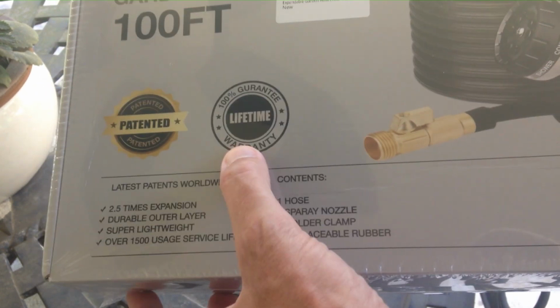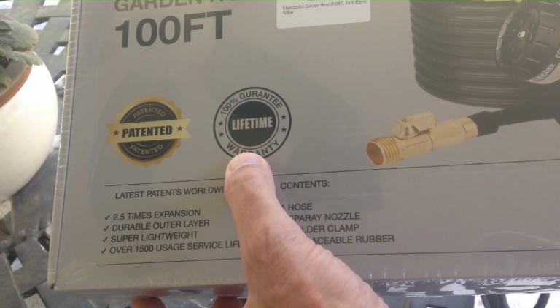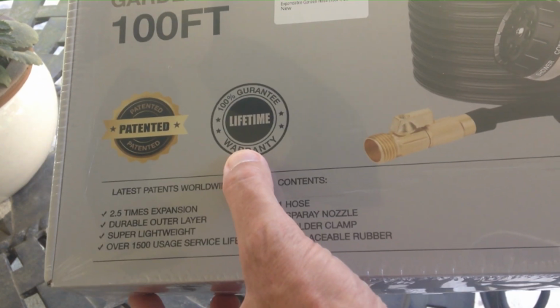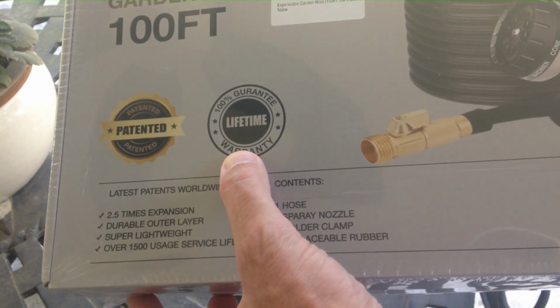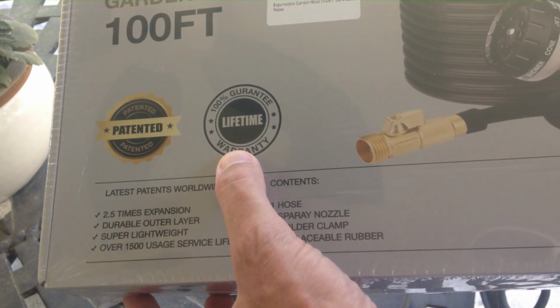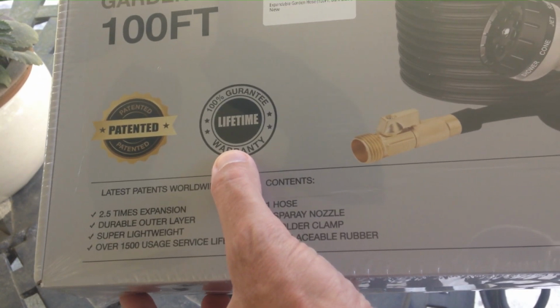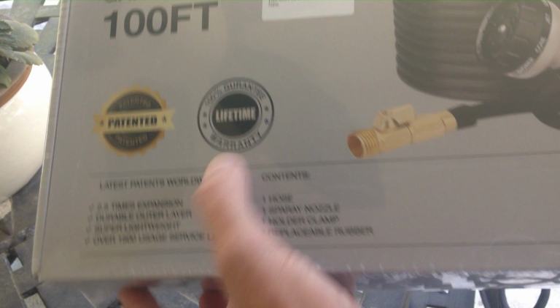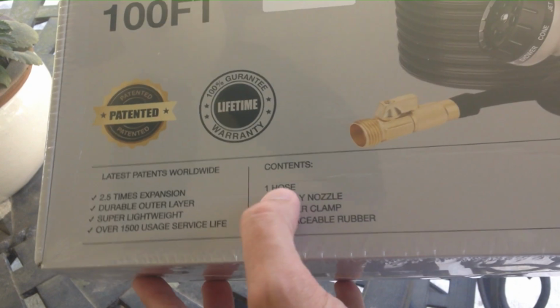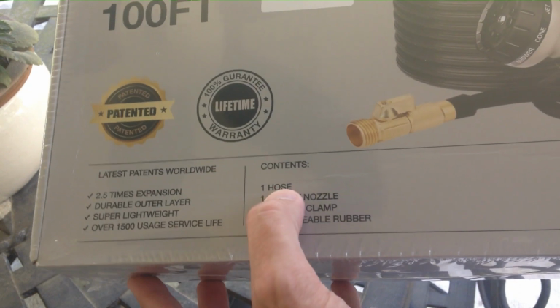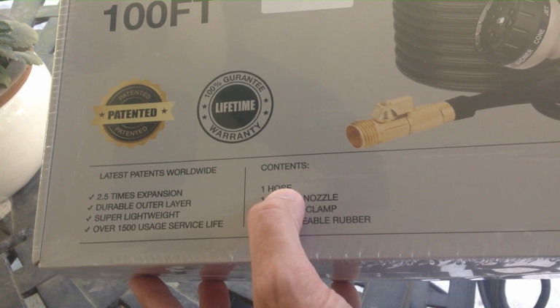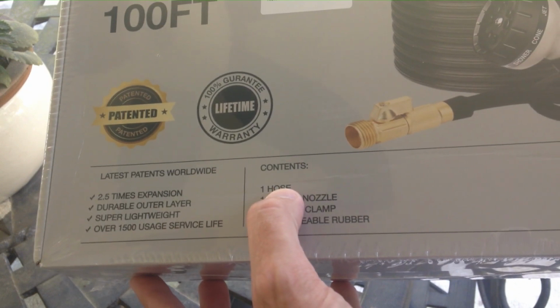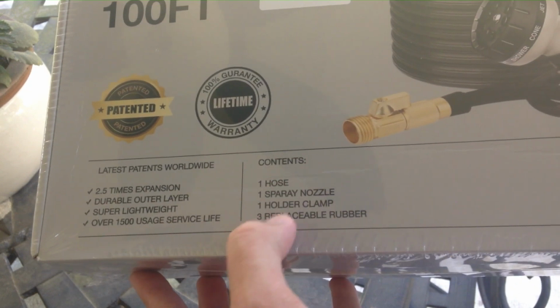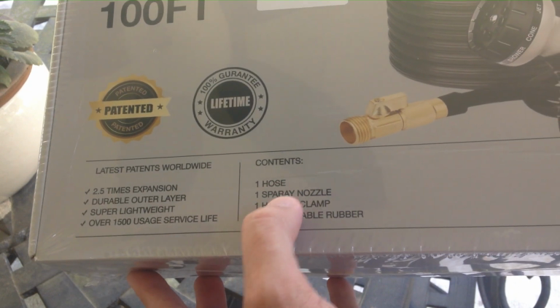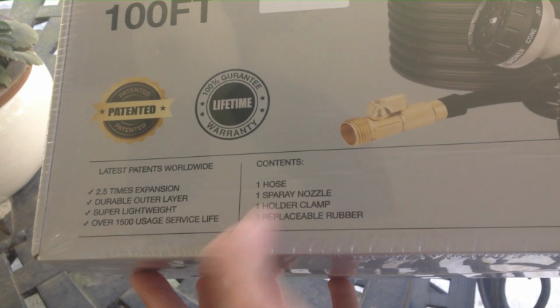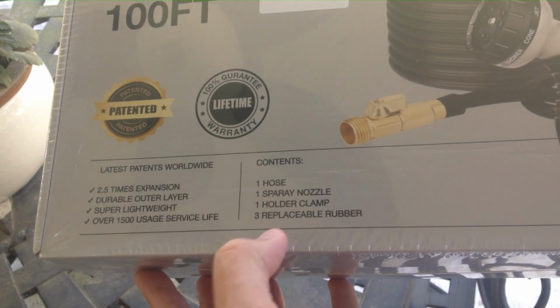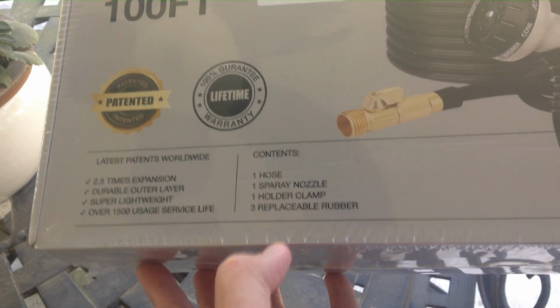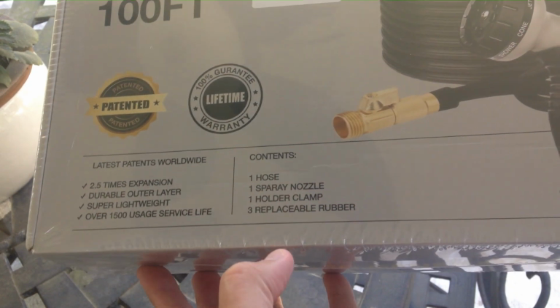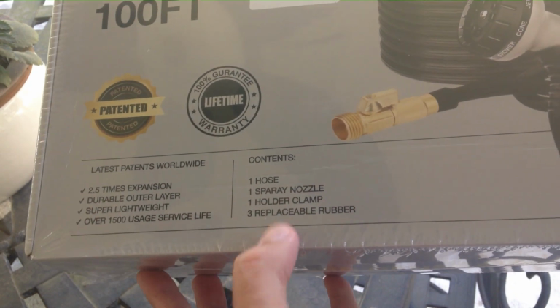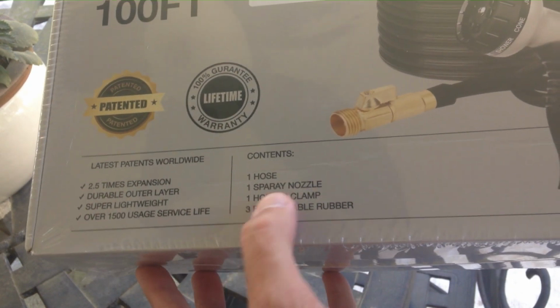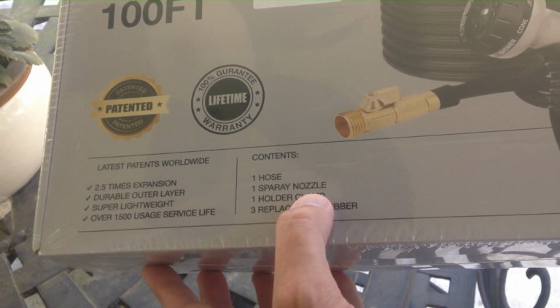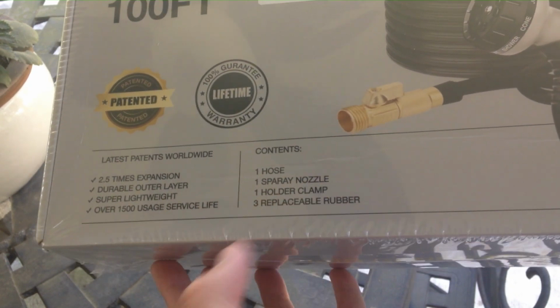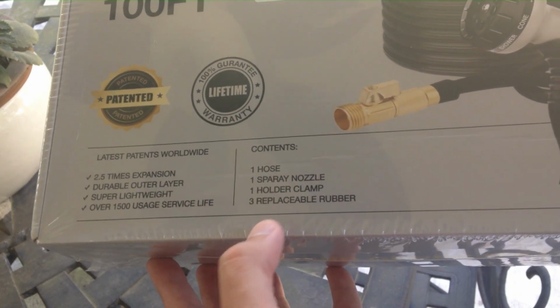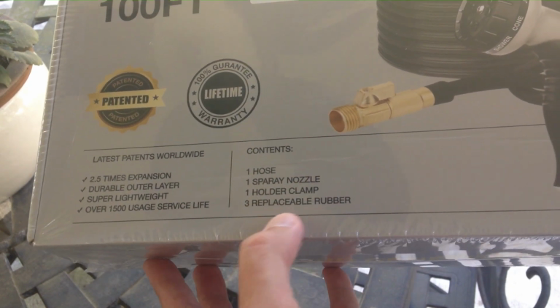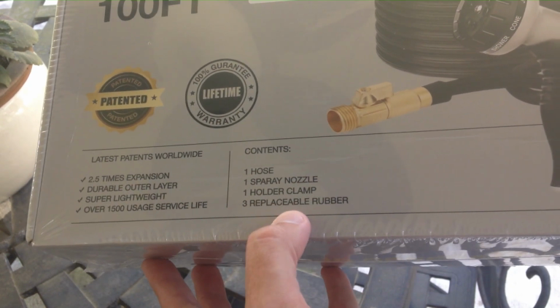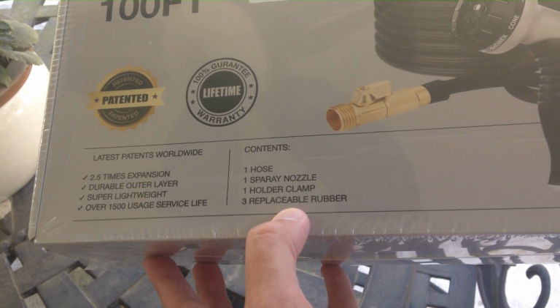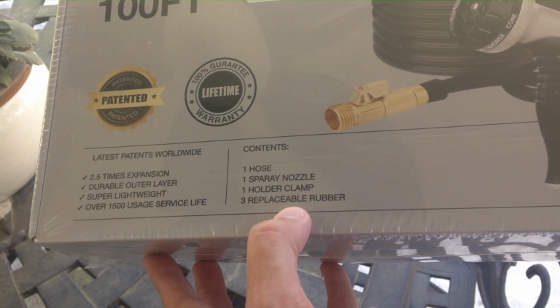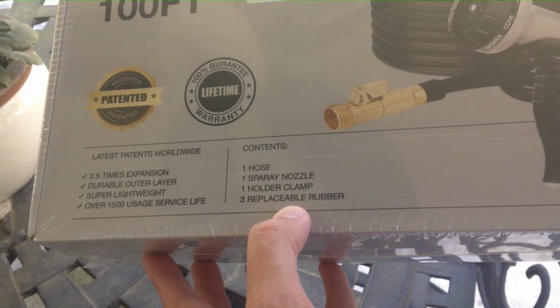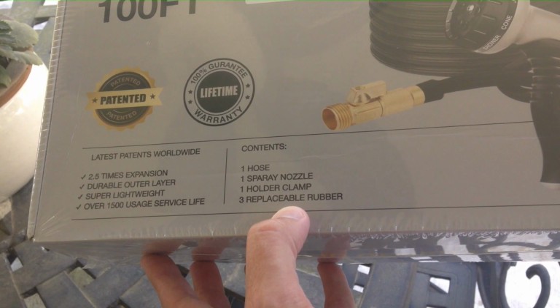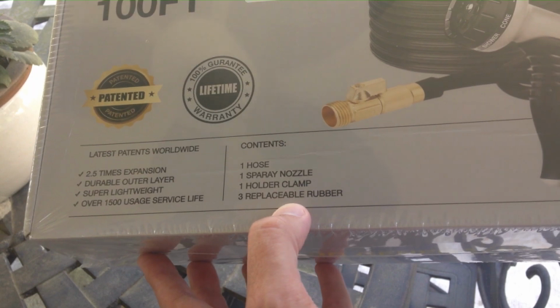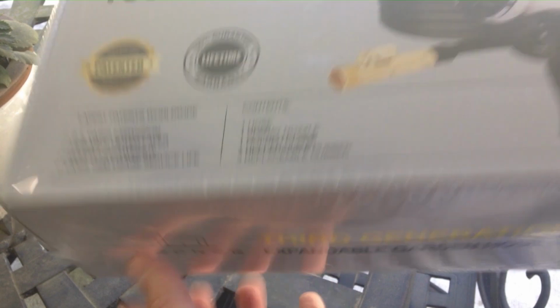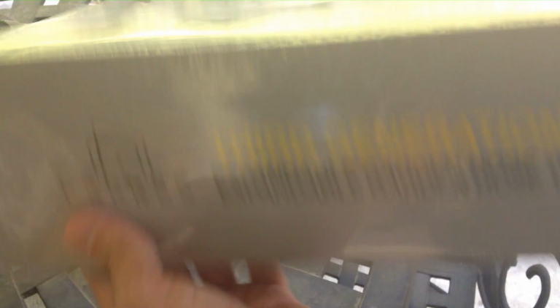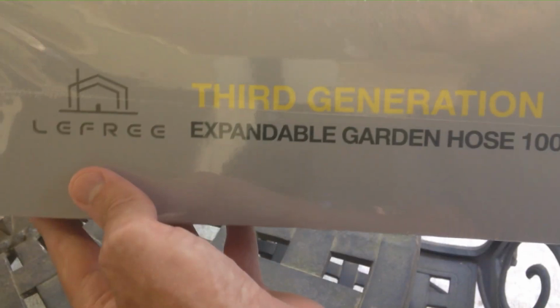It comes with a 100% lifetime warranty. Included in the box is the hose, a spray nozzle, a hose clamp, and three rubber gaskets.